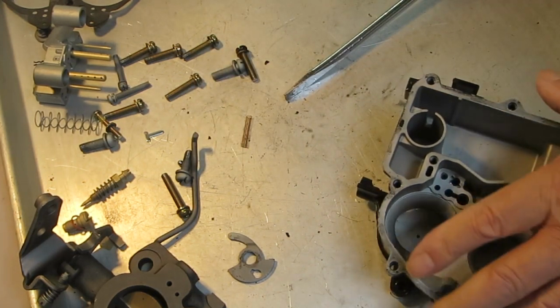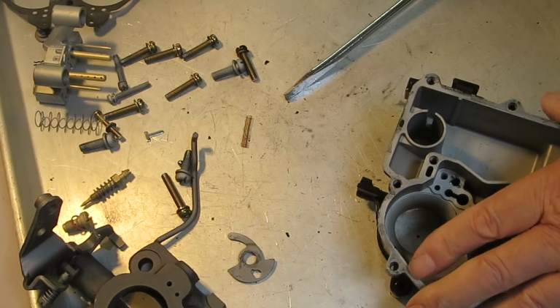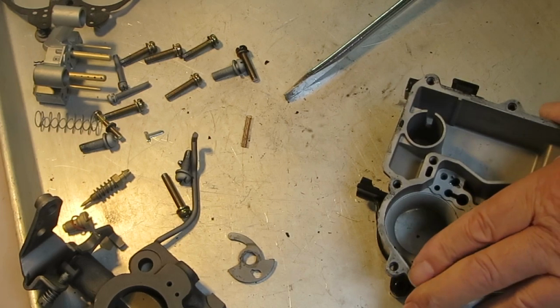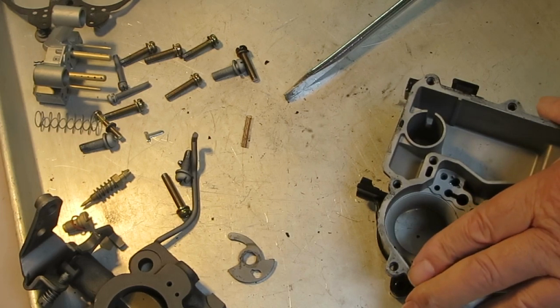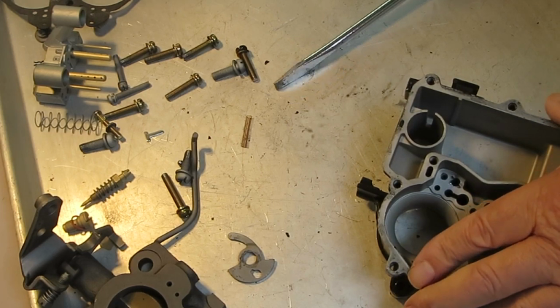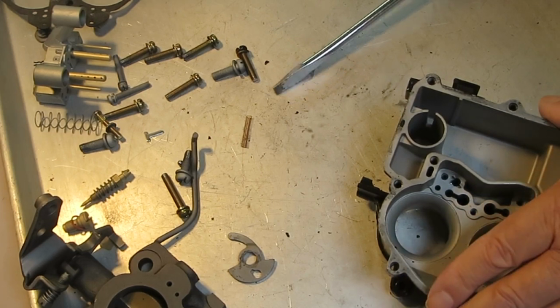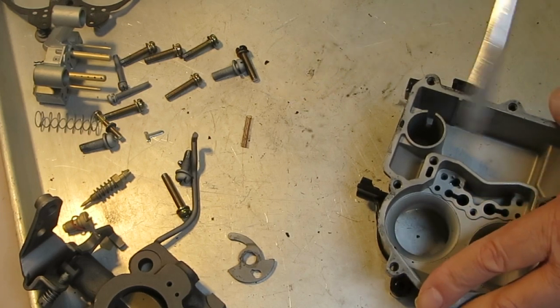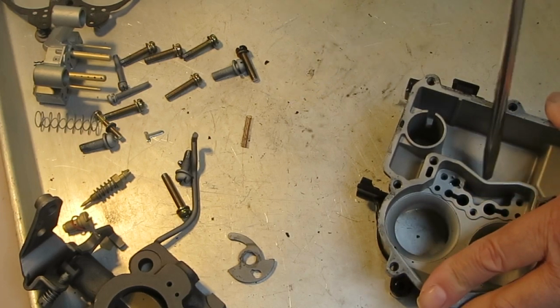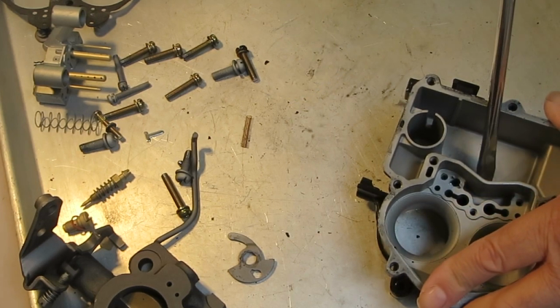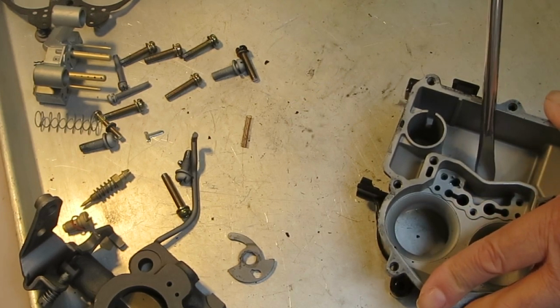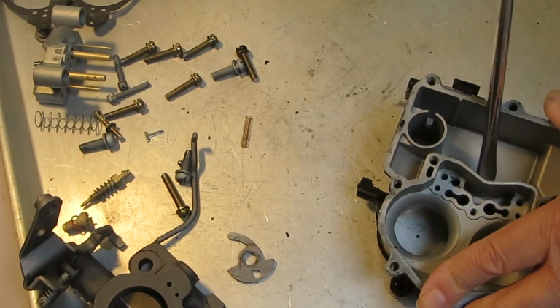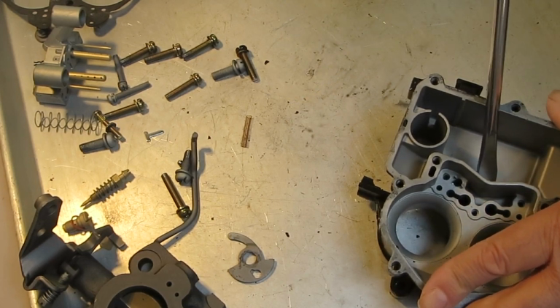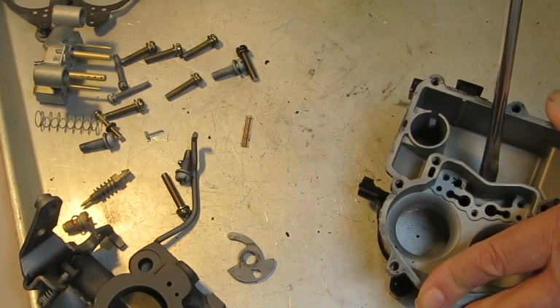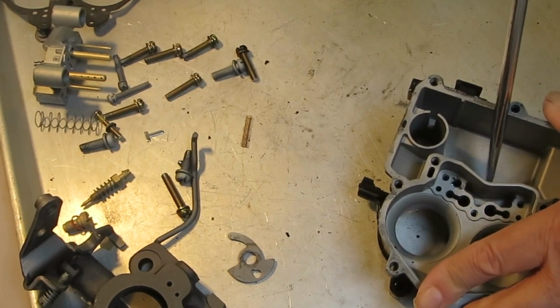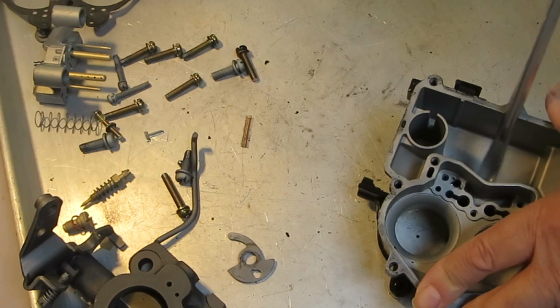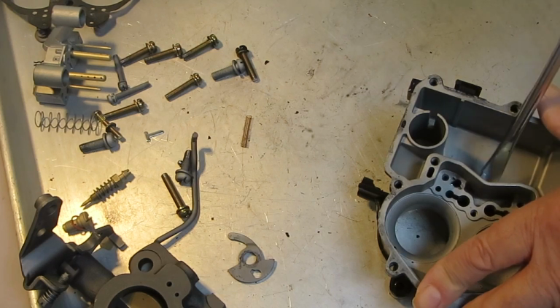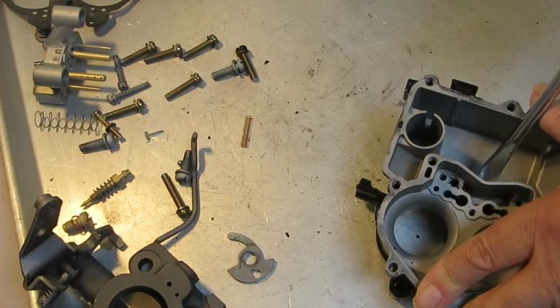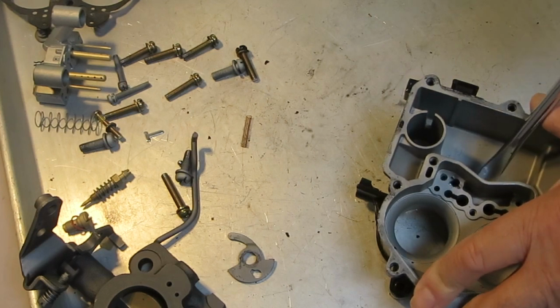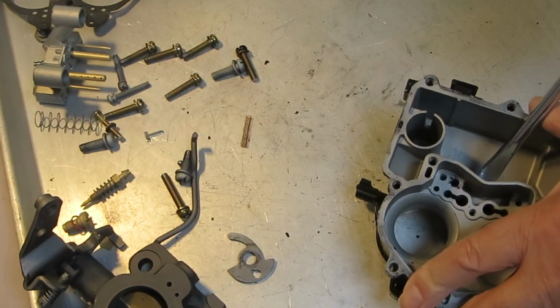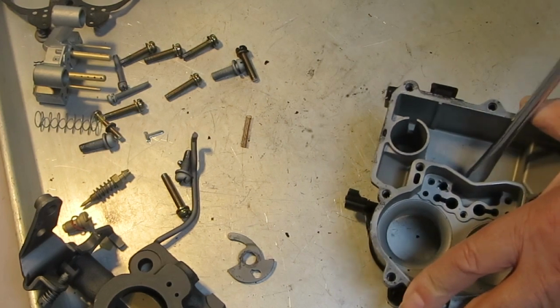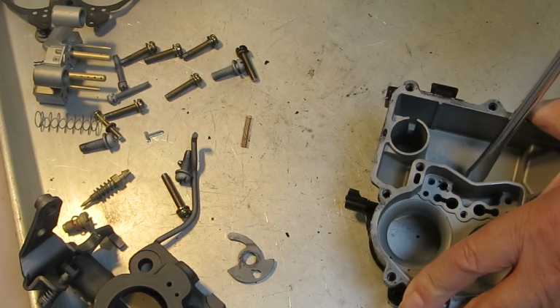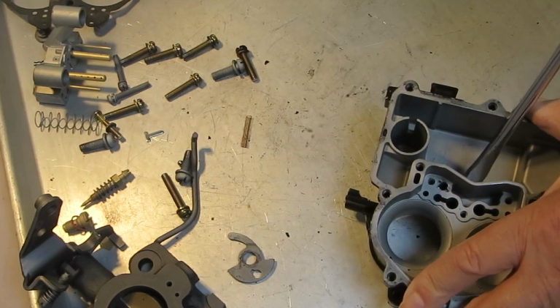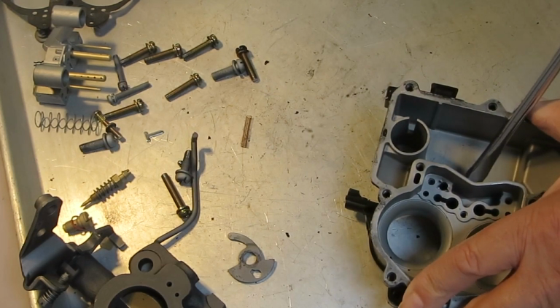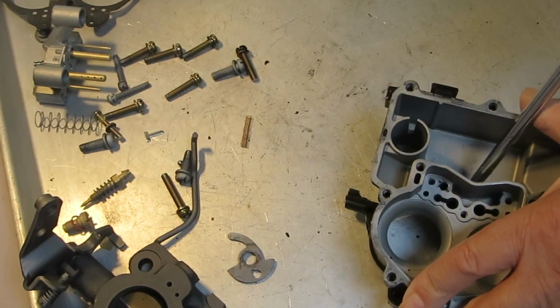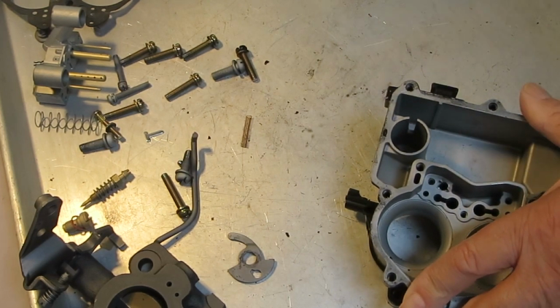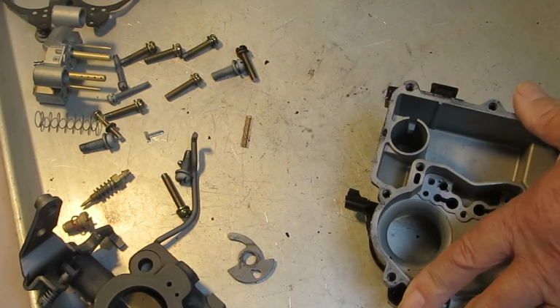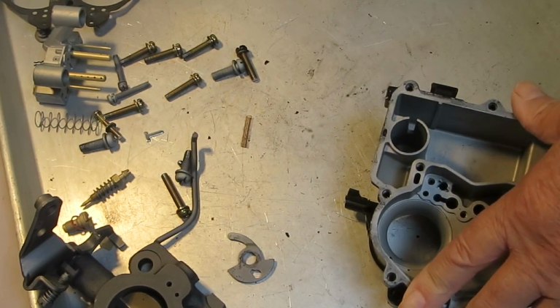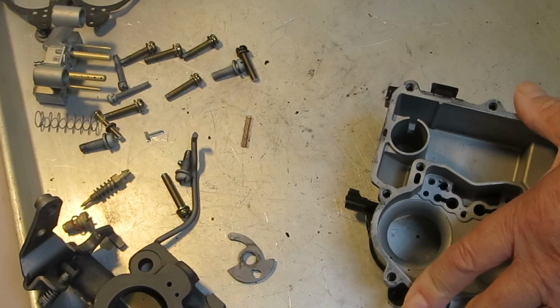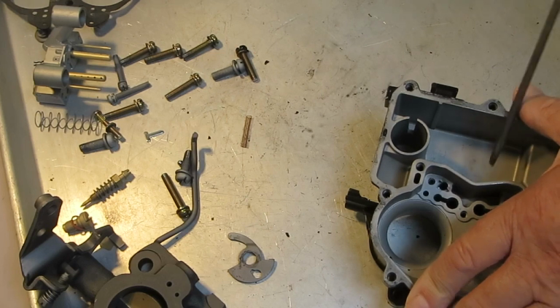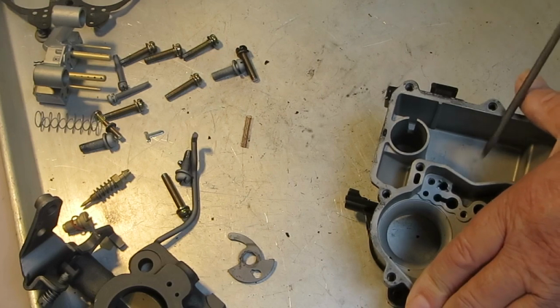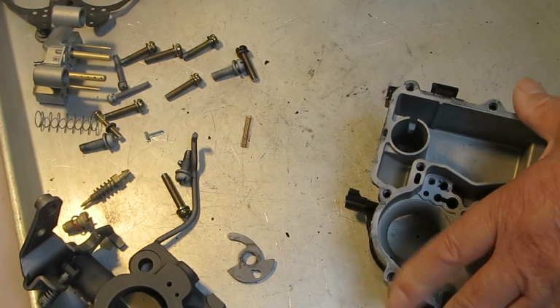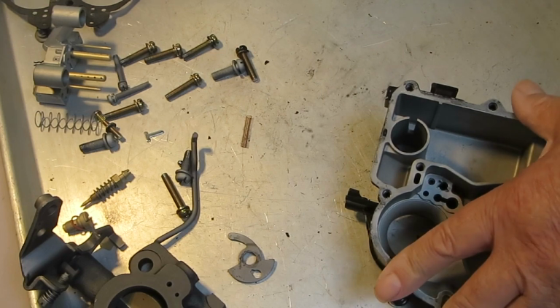Typically these Mercarbs don't seem to wear too badly — I can't remember the last one I had to rebush. So unless you're getting a lot of slack, don't worry about it. Now we're going to take out the main jets, and of course I don't have the right screwdriver.